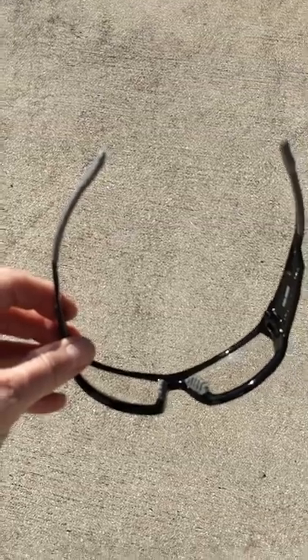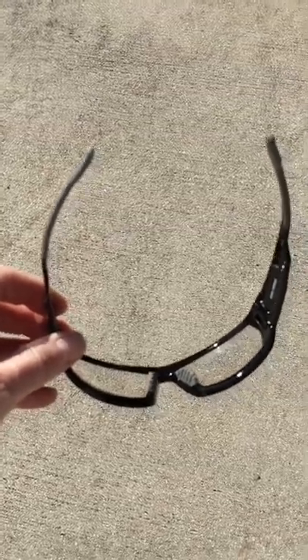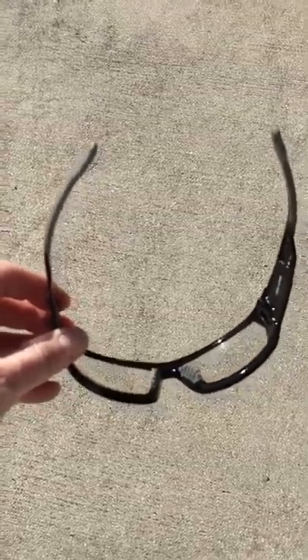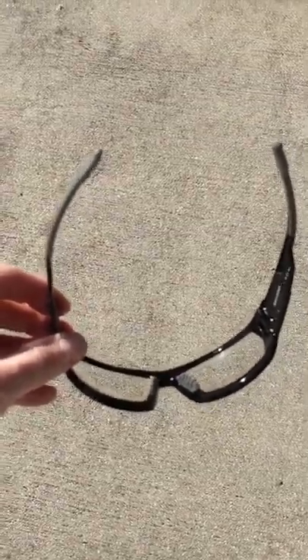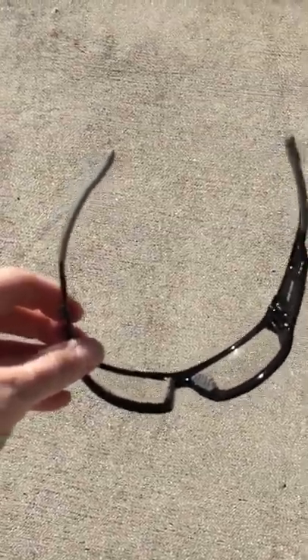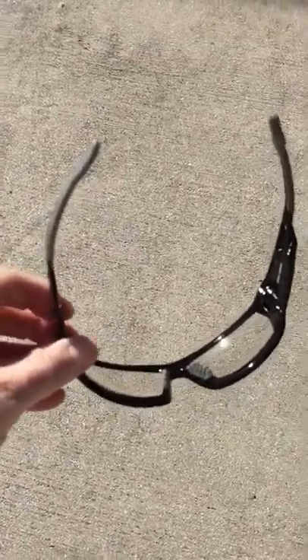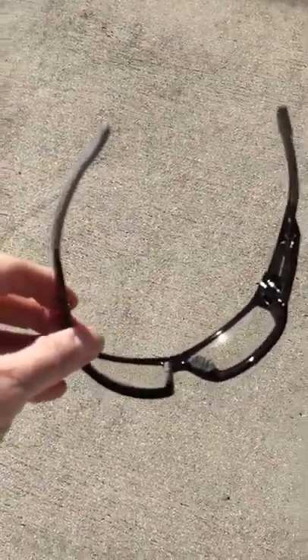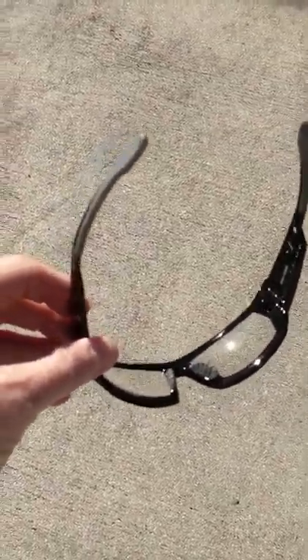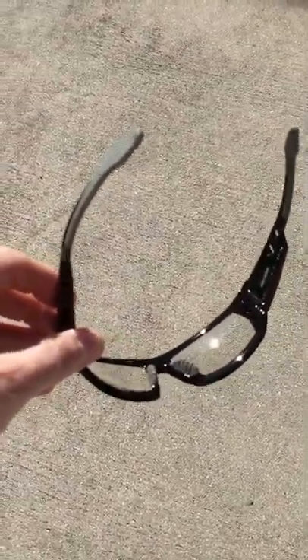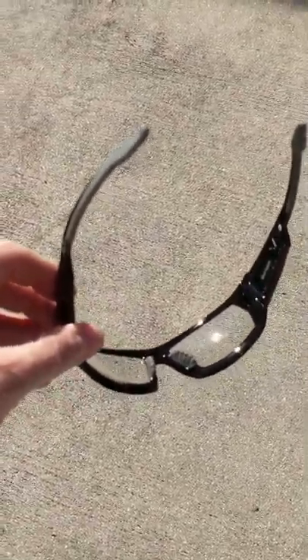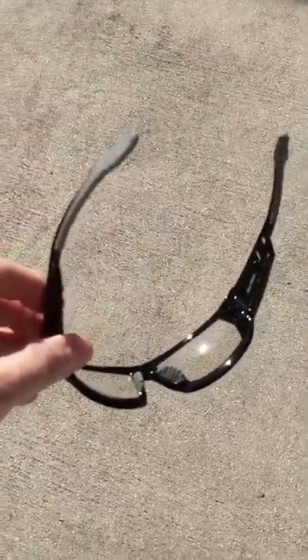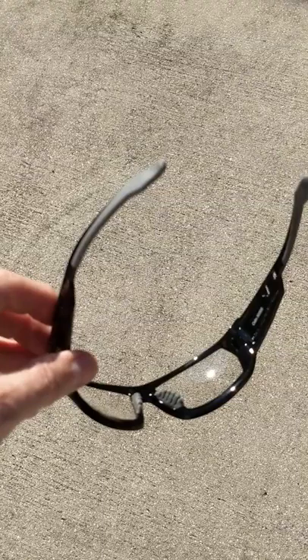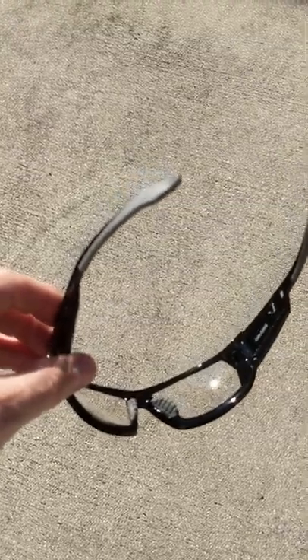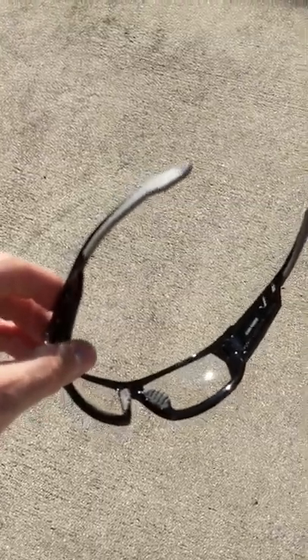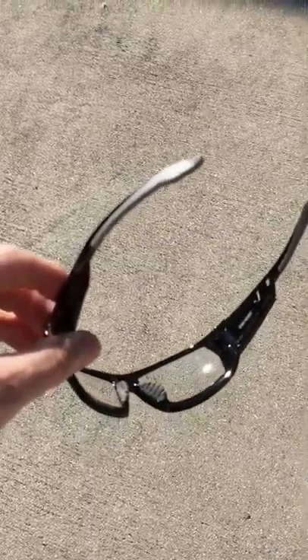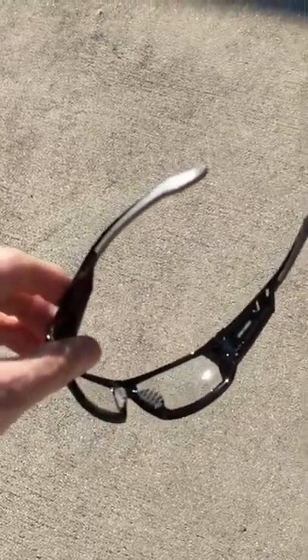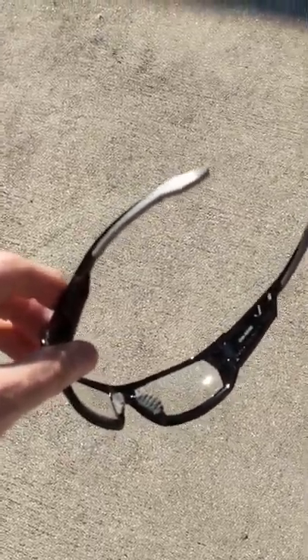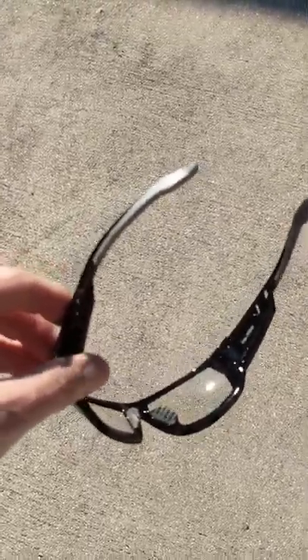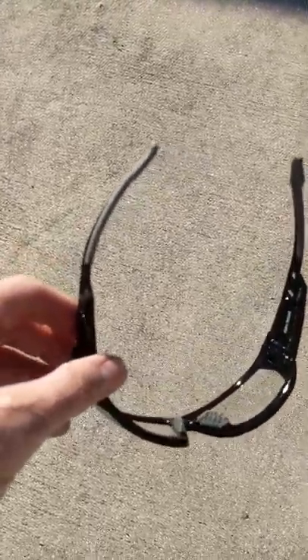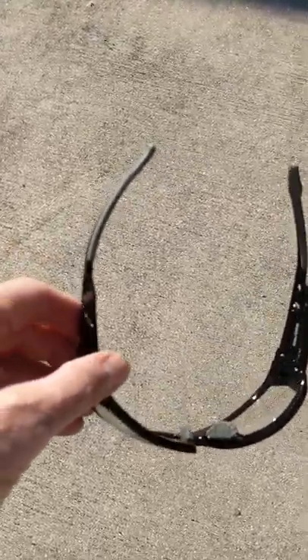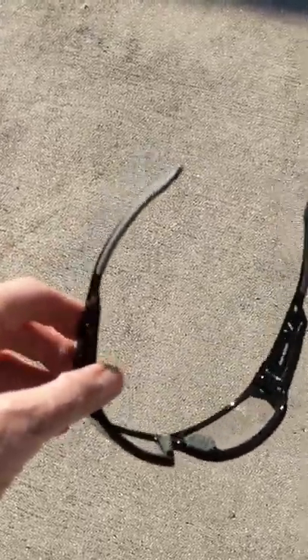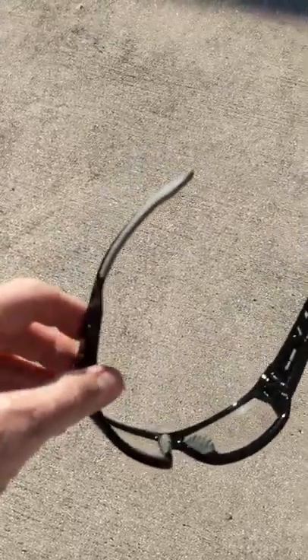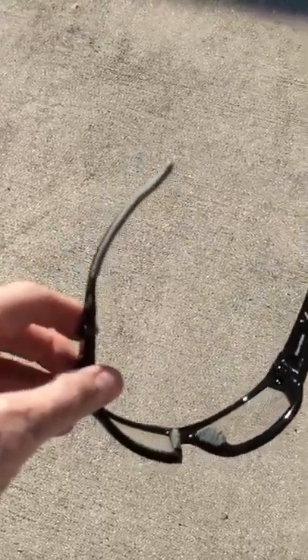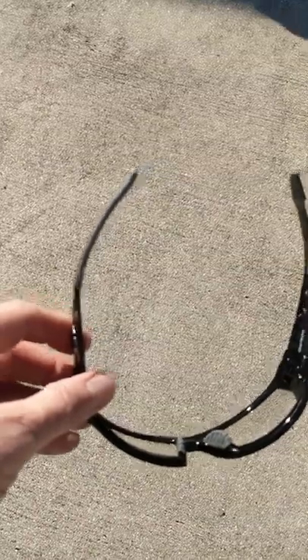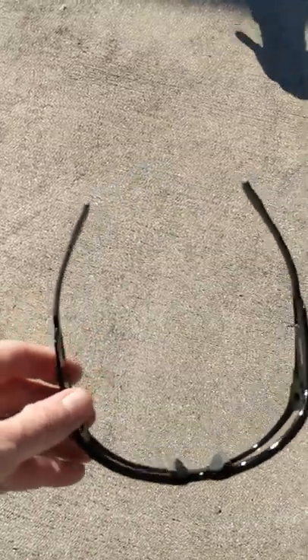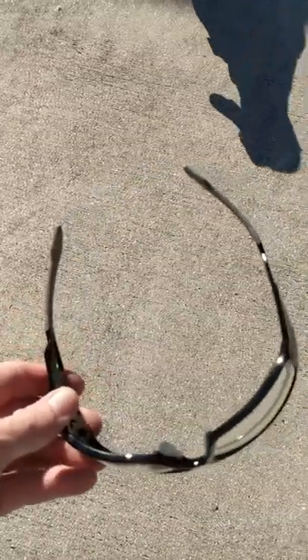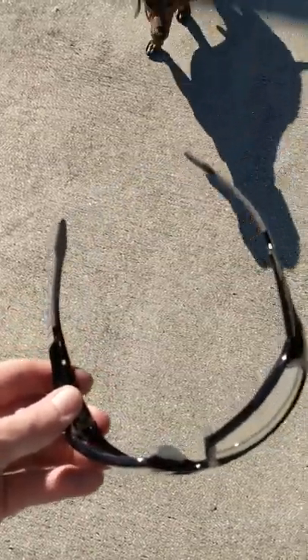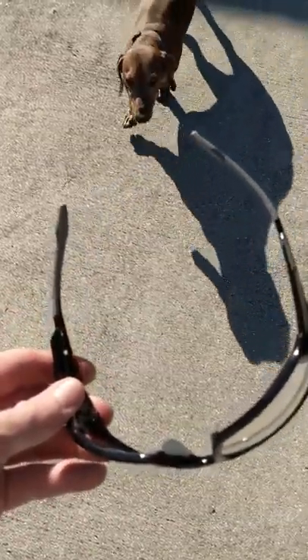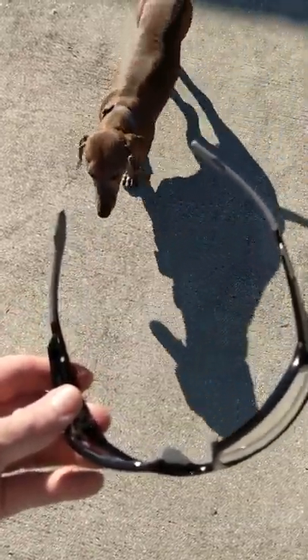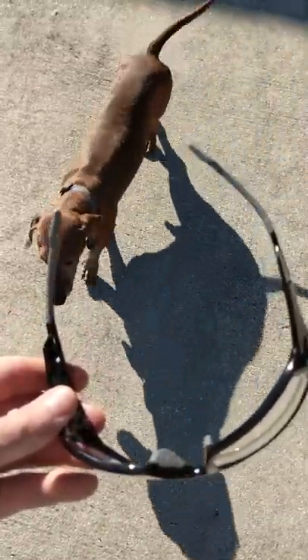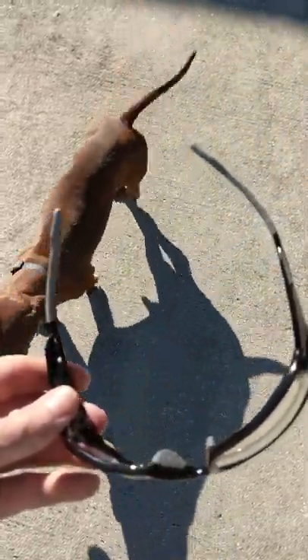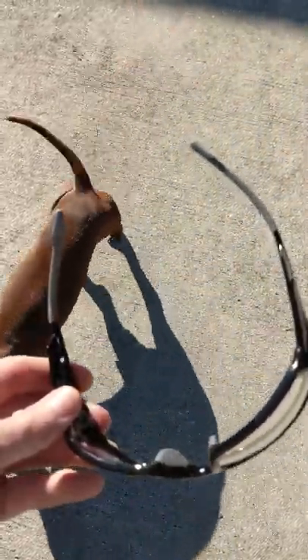We're doing a review on the Odin 50,000 IS model safety glasses.